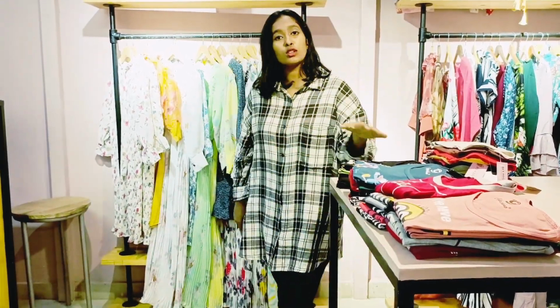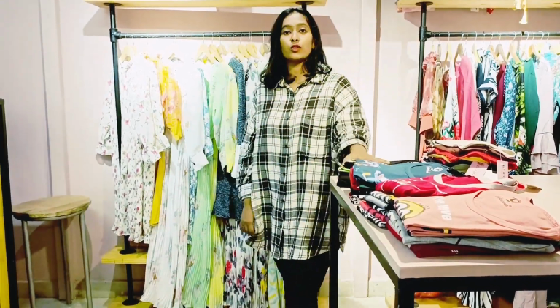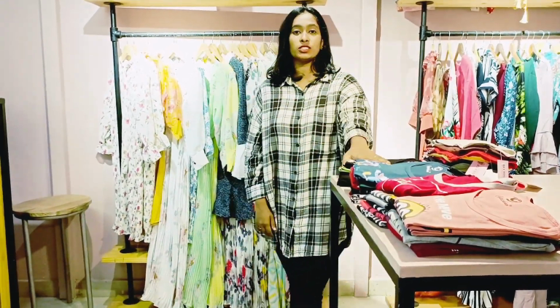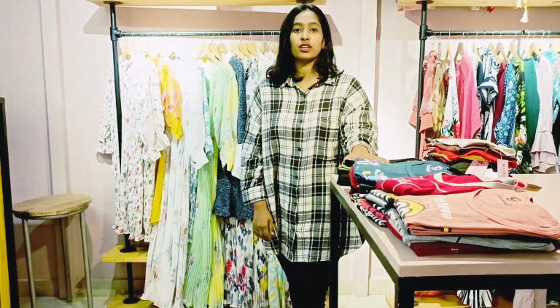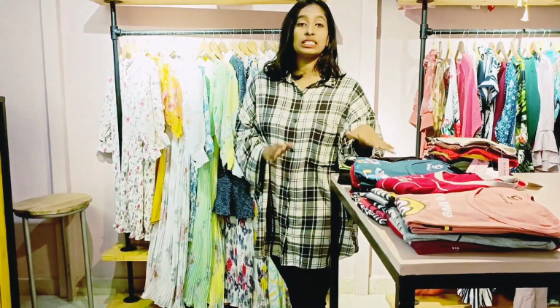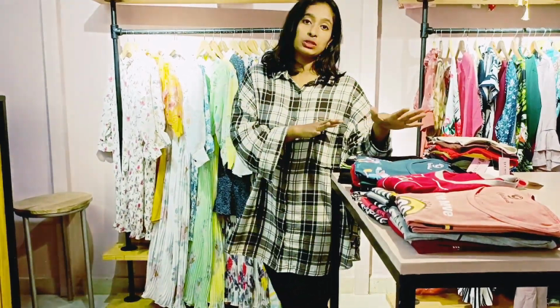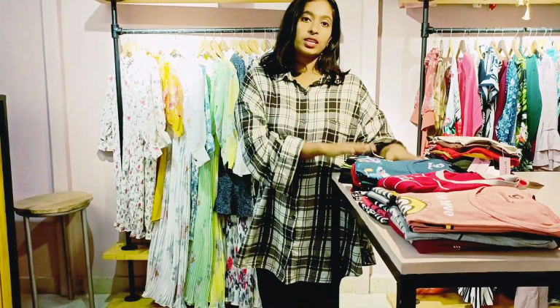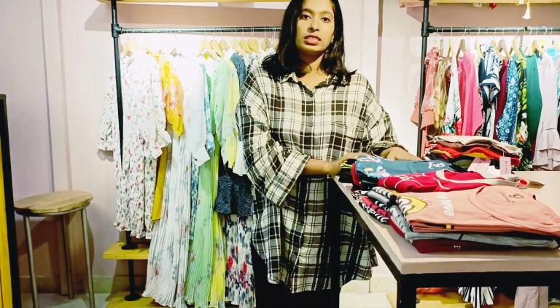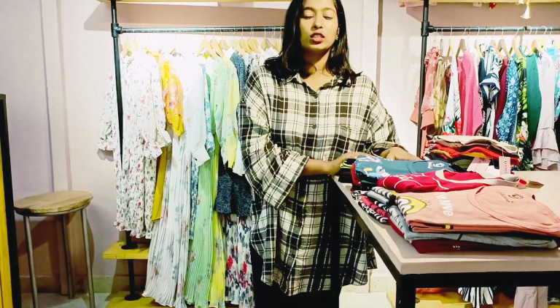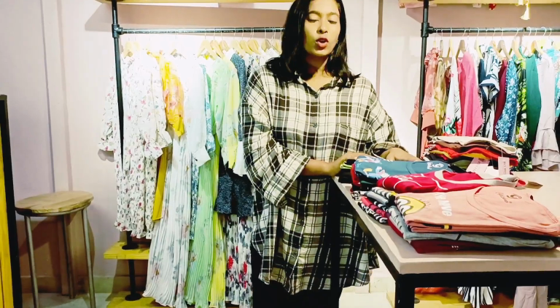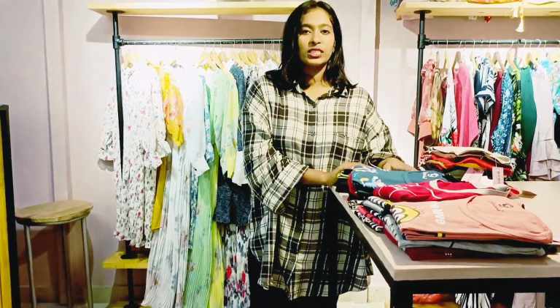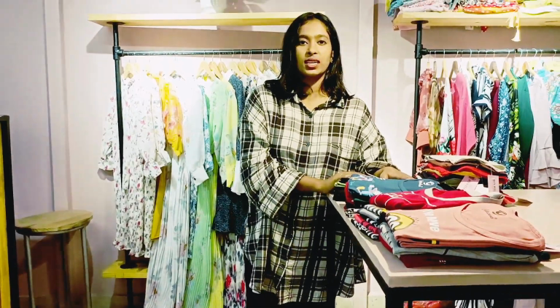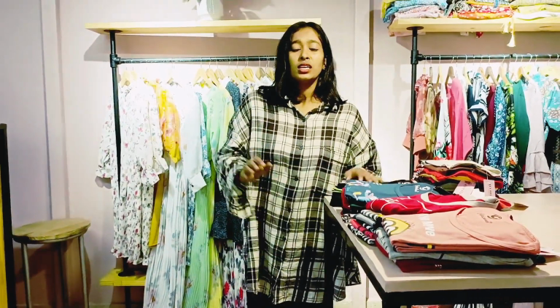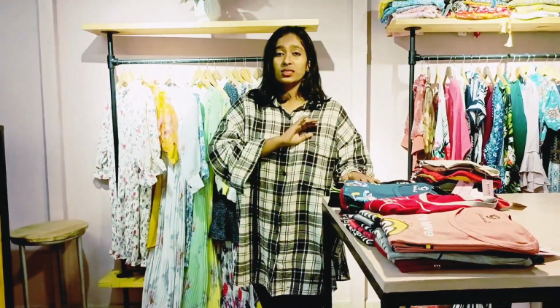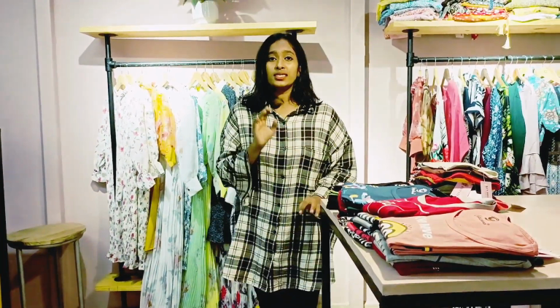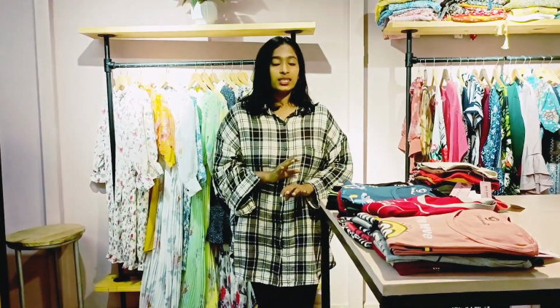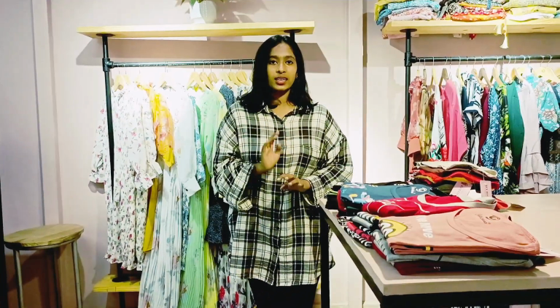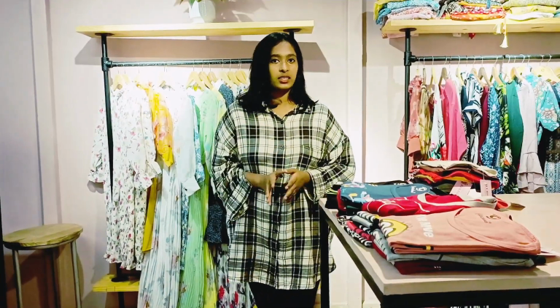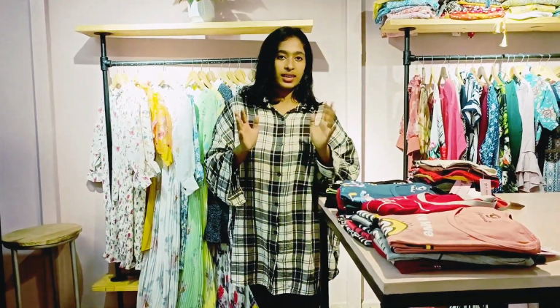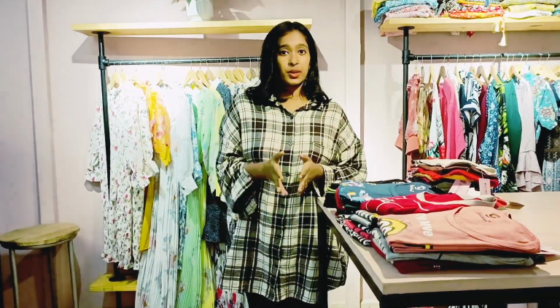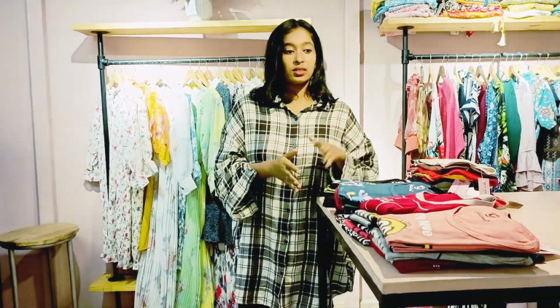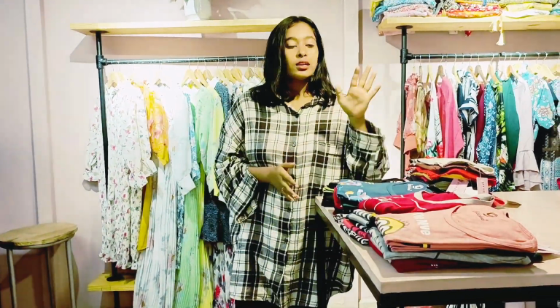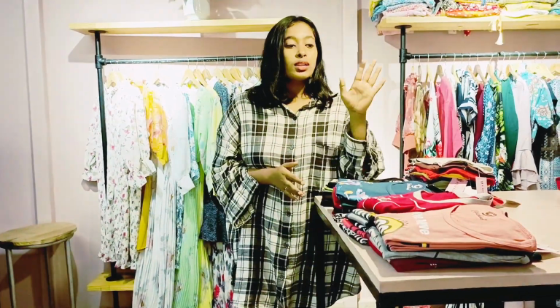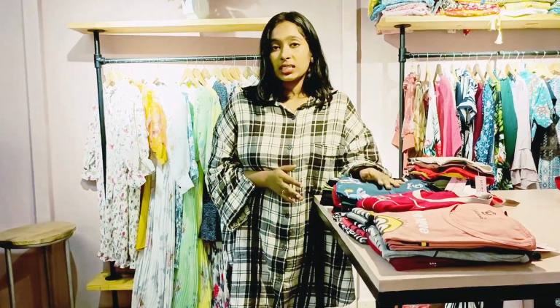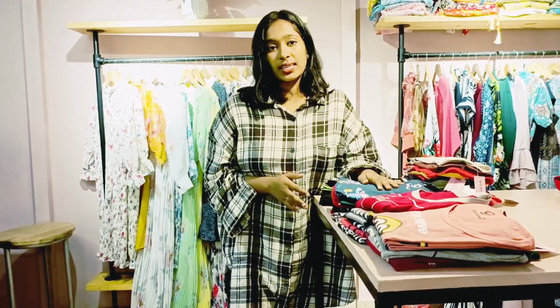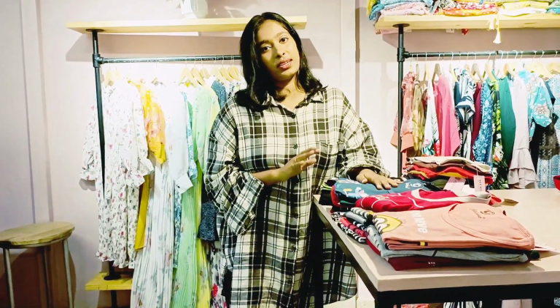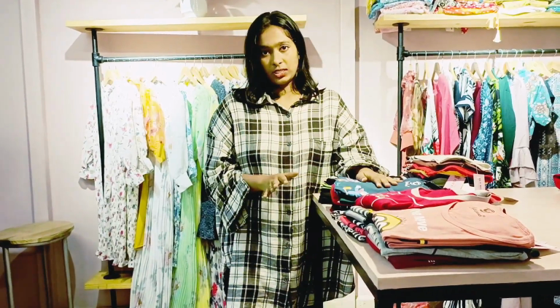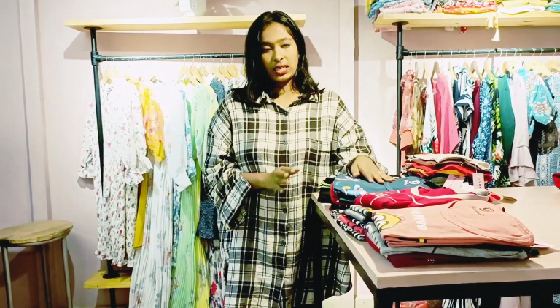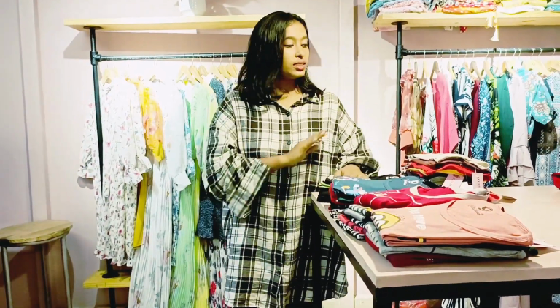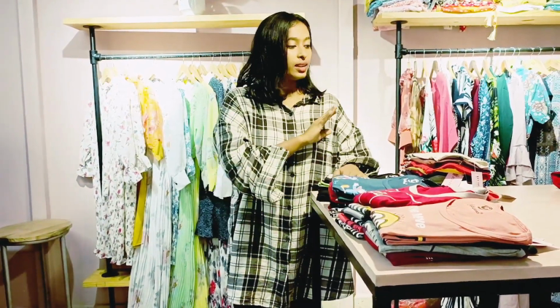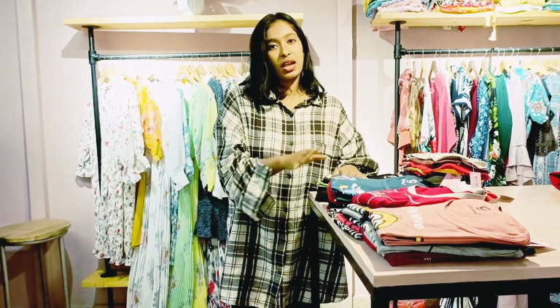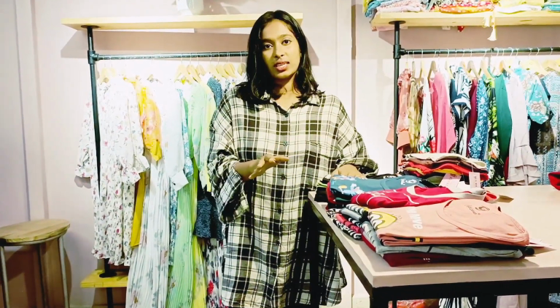Here we have budget friendly T-Shirts — crop T-Shirts, just 3.99 dollars. This is a large size T-Shirt.